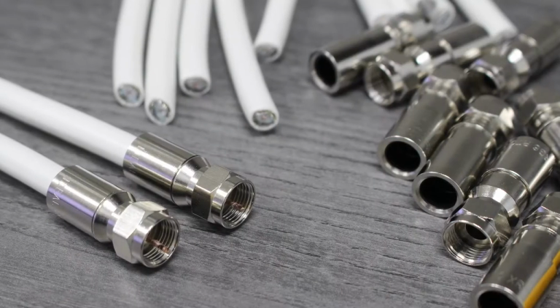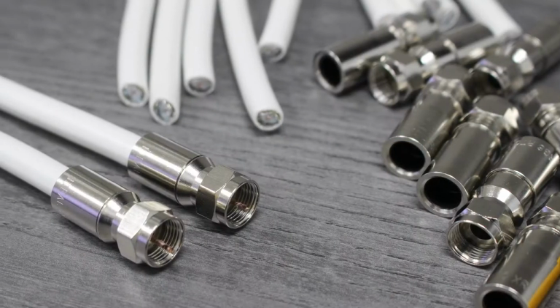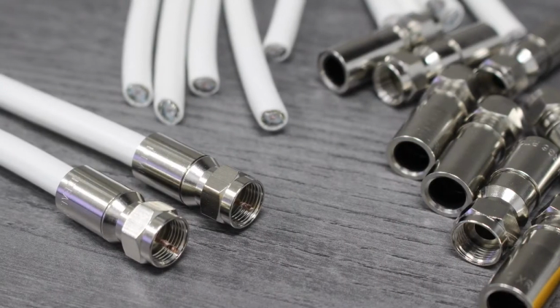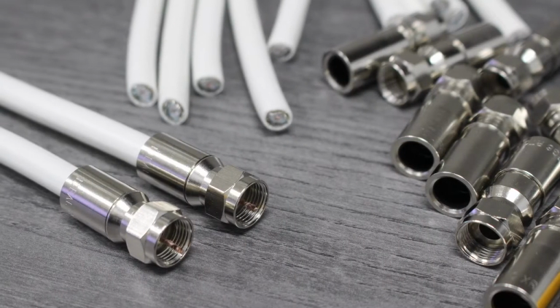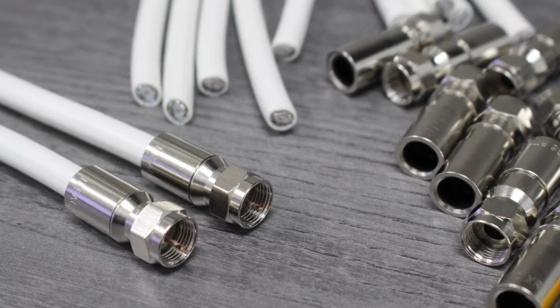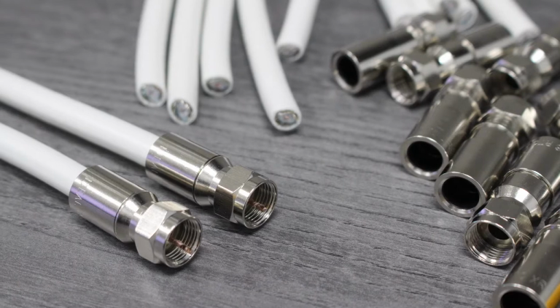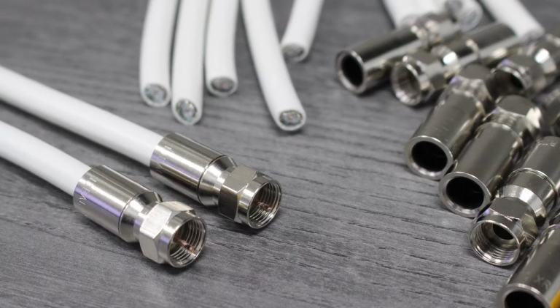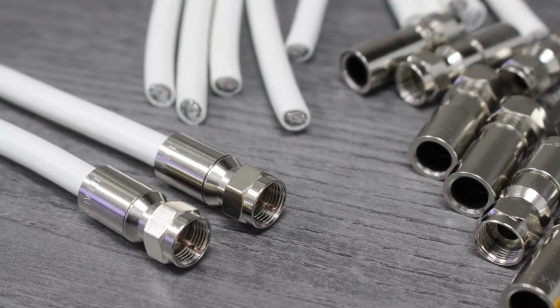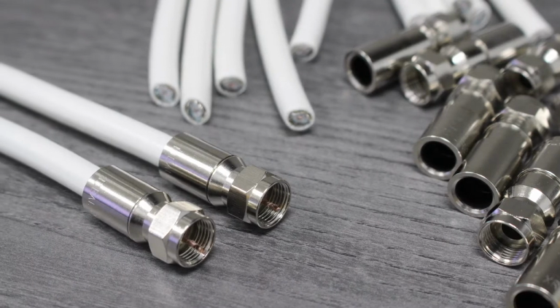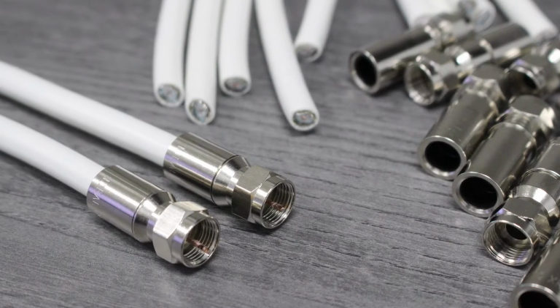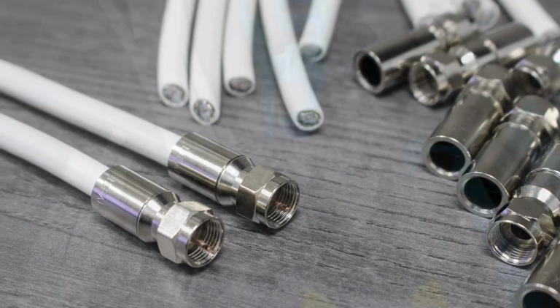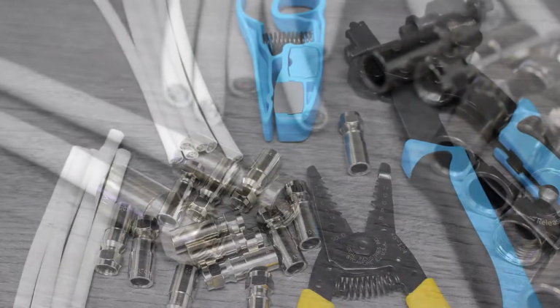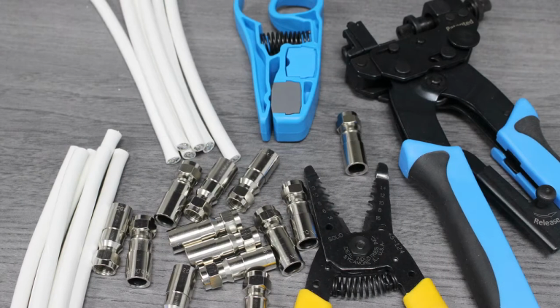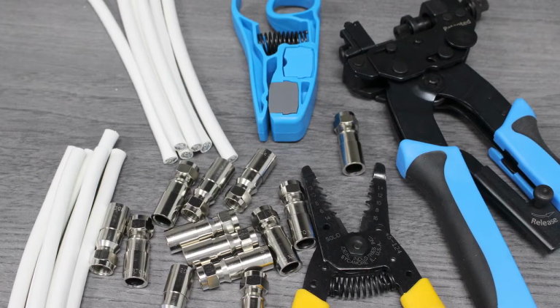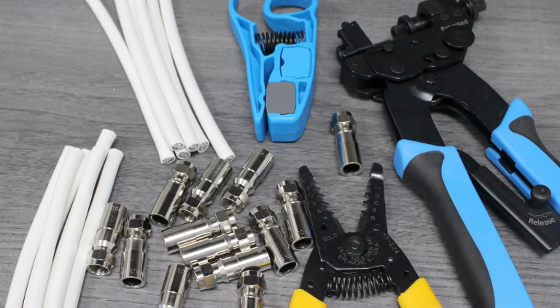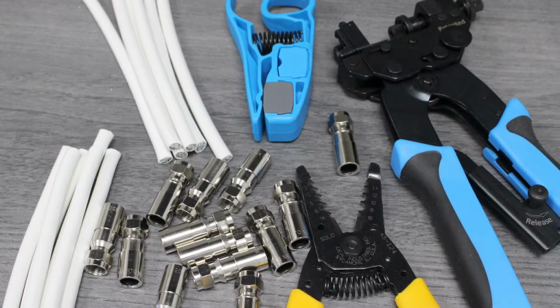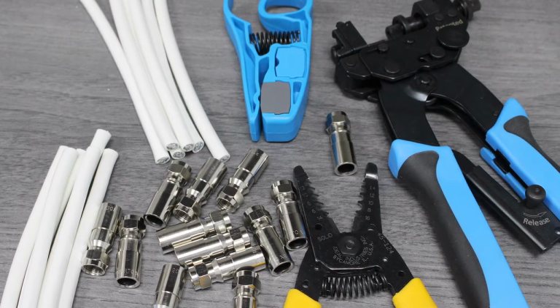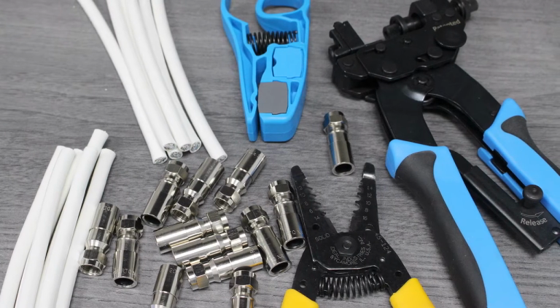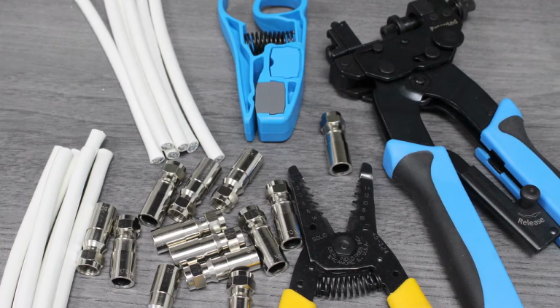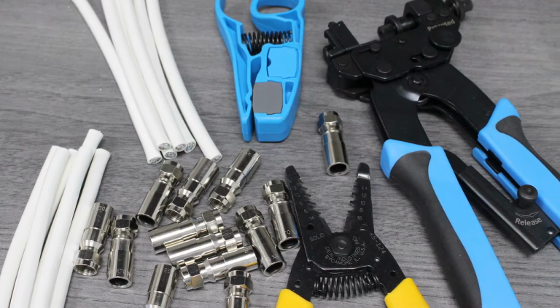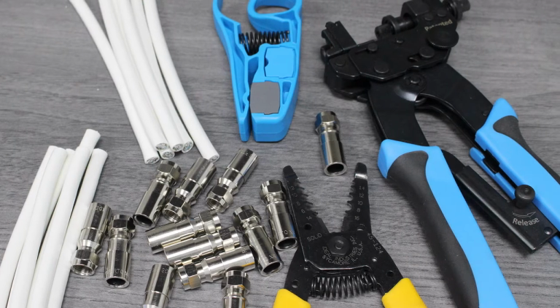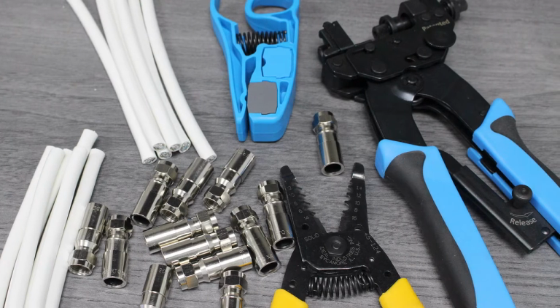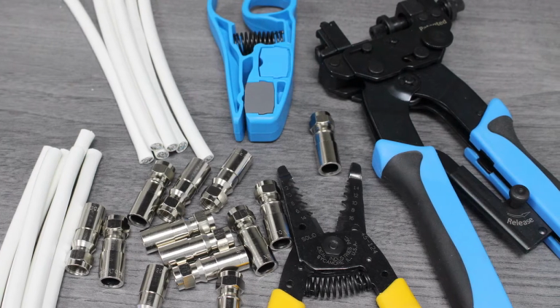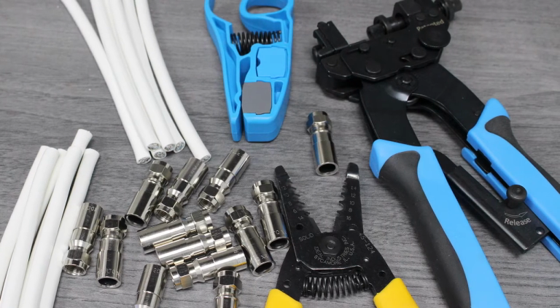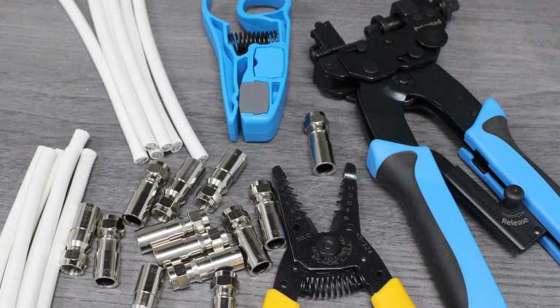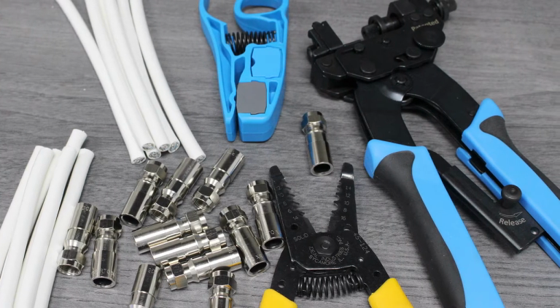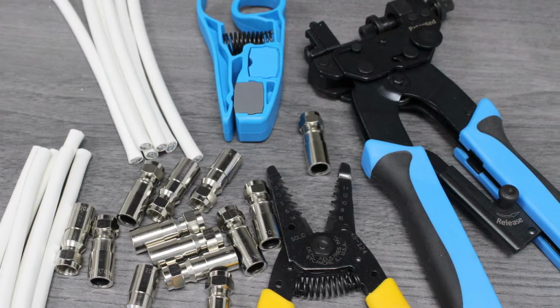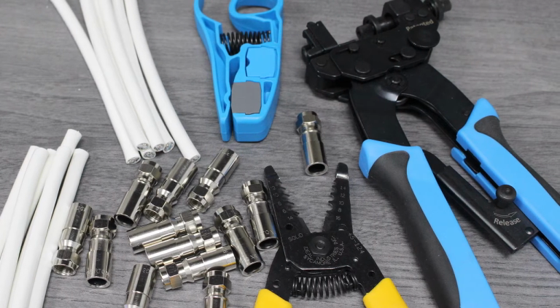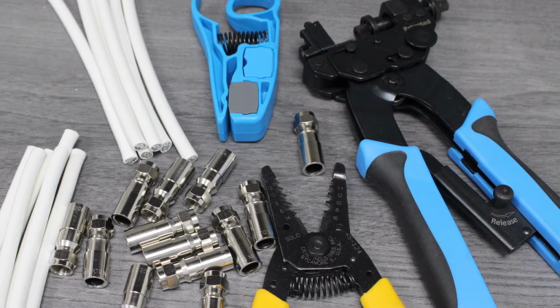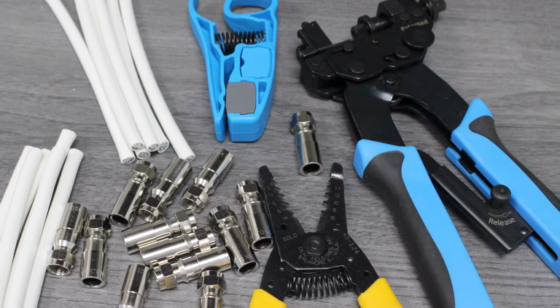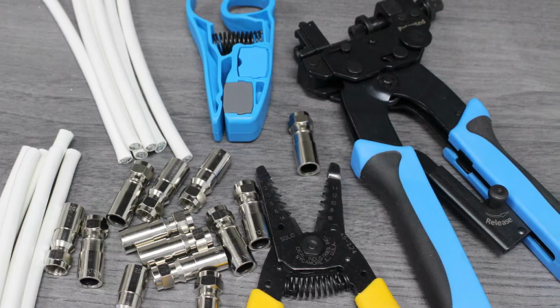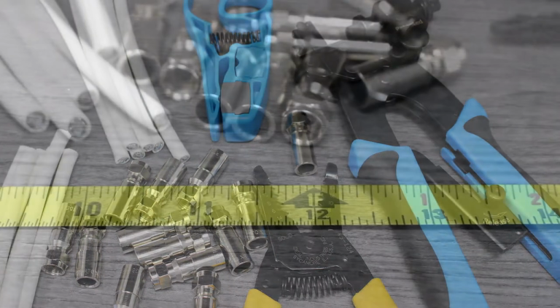Properly installing coax connectors is a simple task with the proper tools. We'll be using RG6 coax cable, RG6 connectors, a compact wire stripper, a ring slit tool, and a compression tool, all from our production facility.